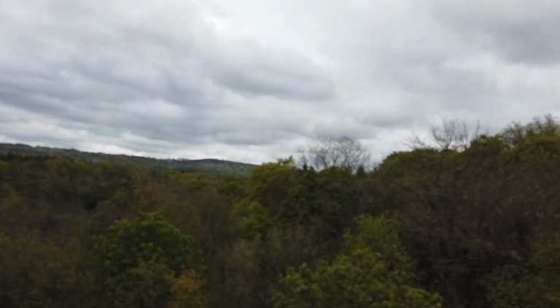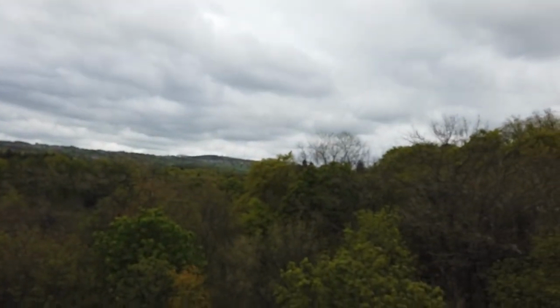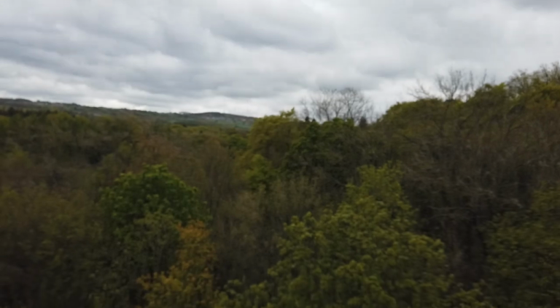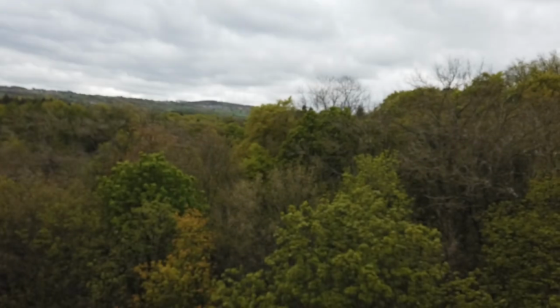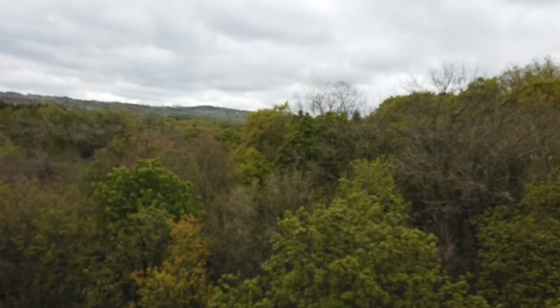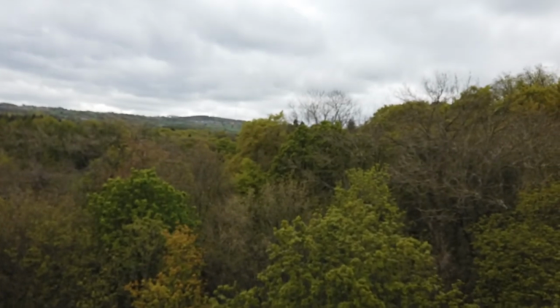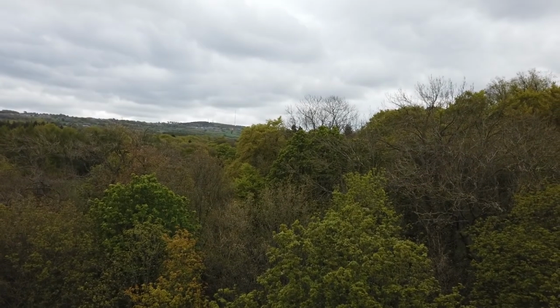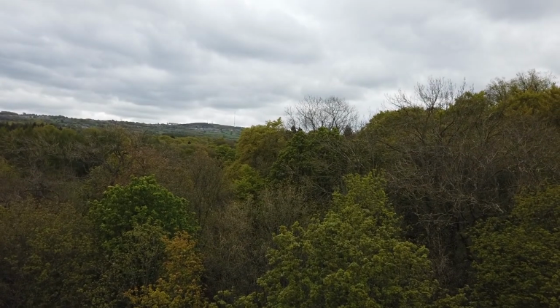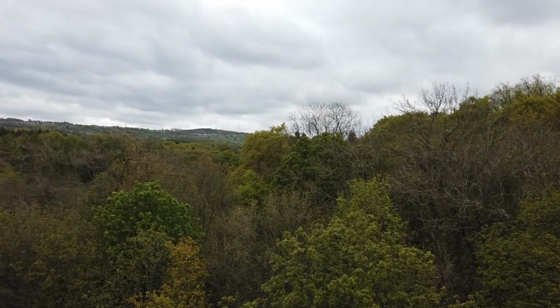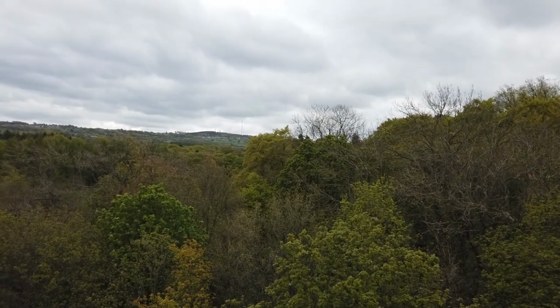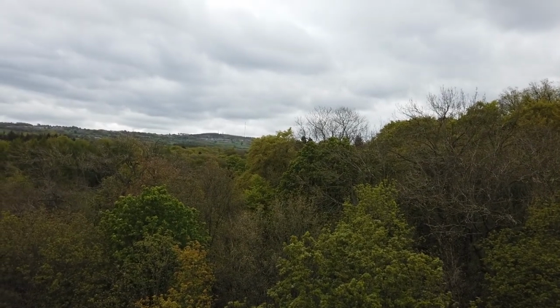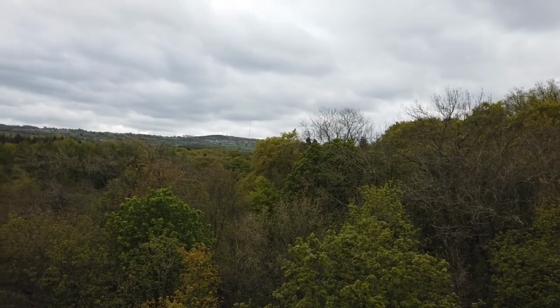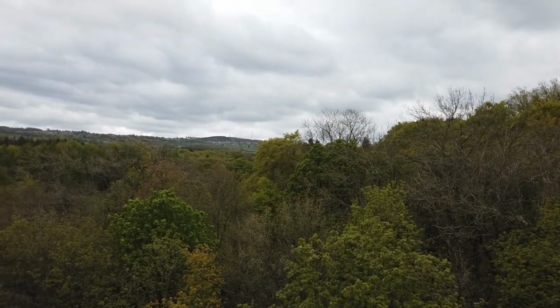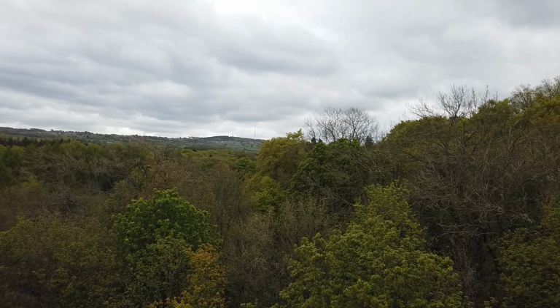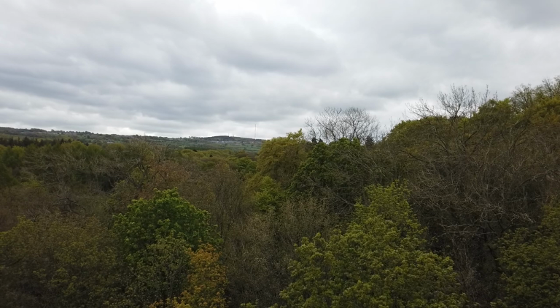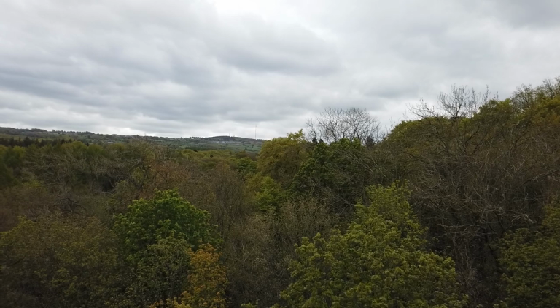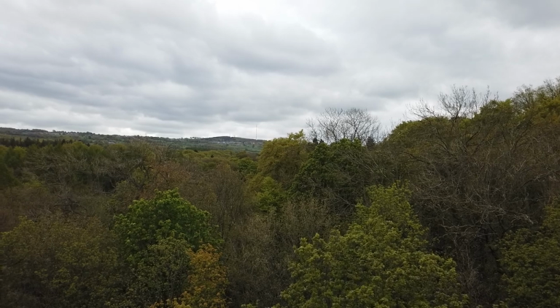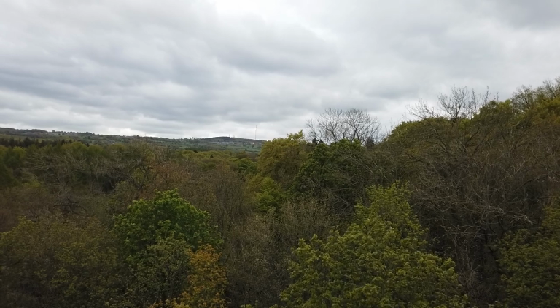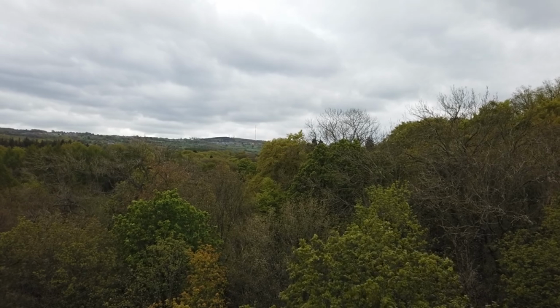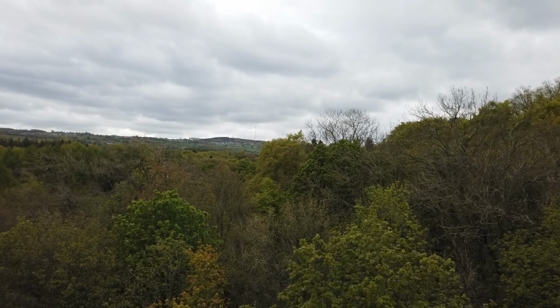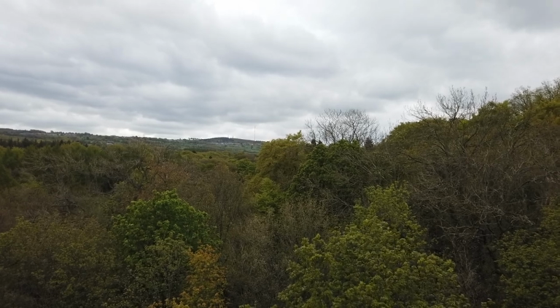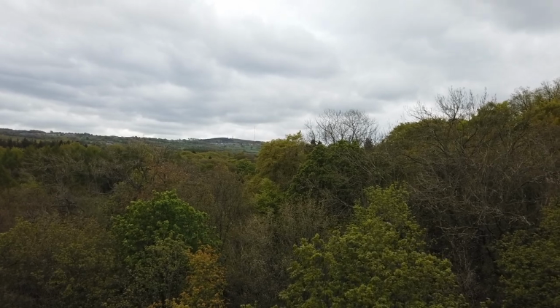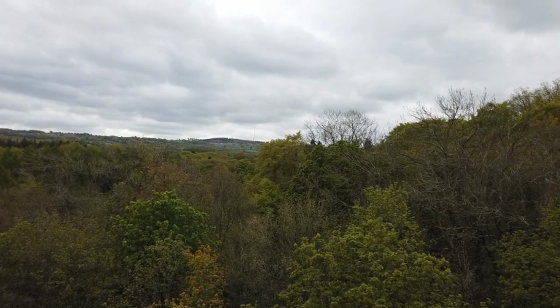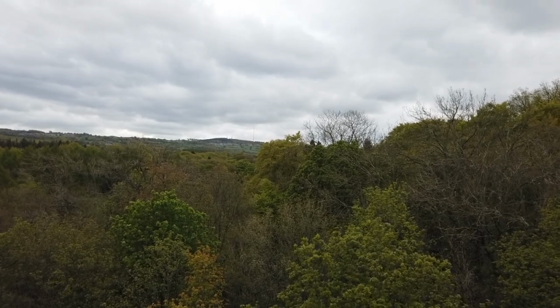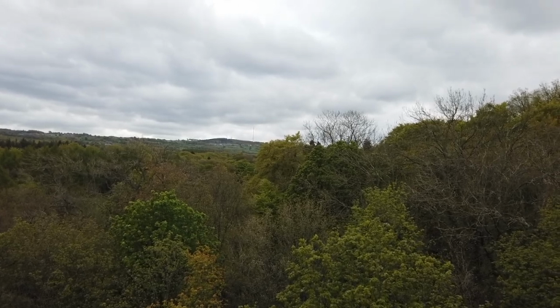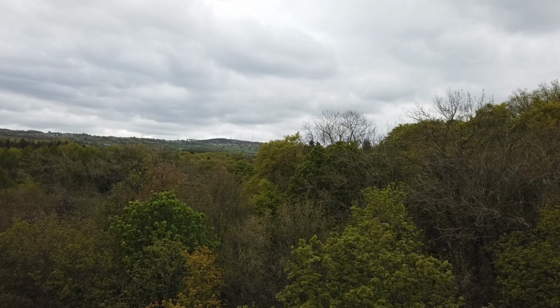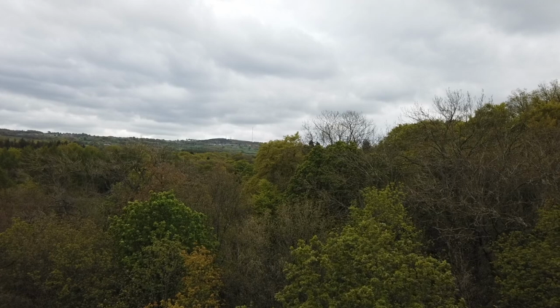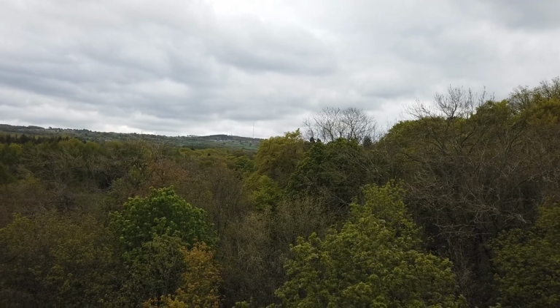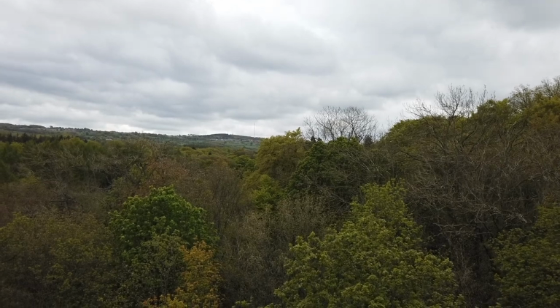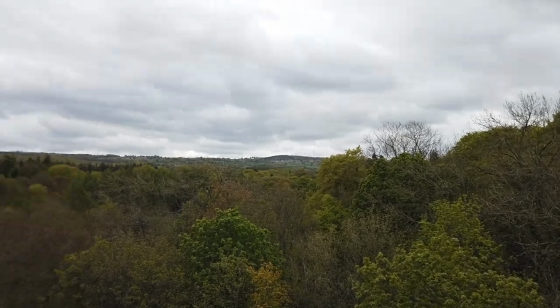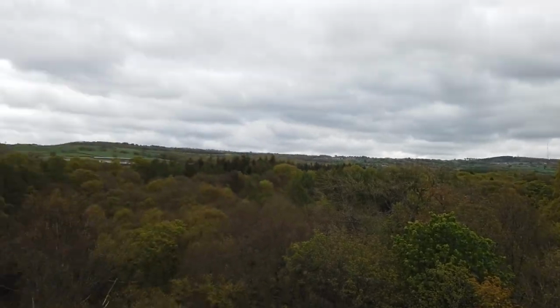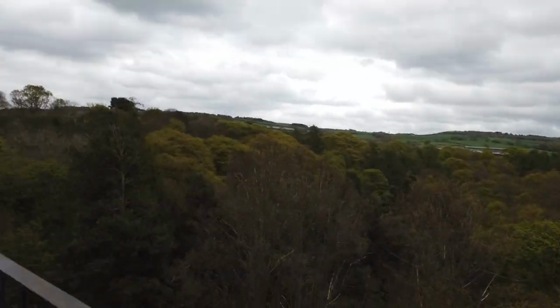Over there in the distance — obviously me being into TV aerials and things — I don't know if we'll be able to see this on the camera, but over there is Pond Up Pike, and that's where the local TV transmitter is.